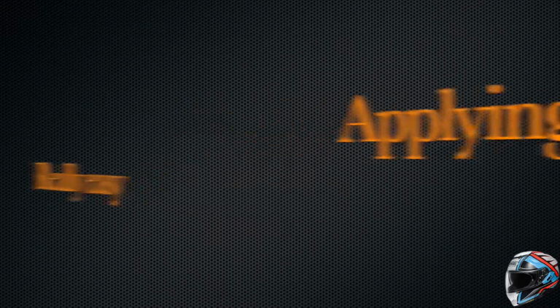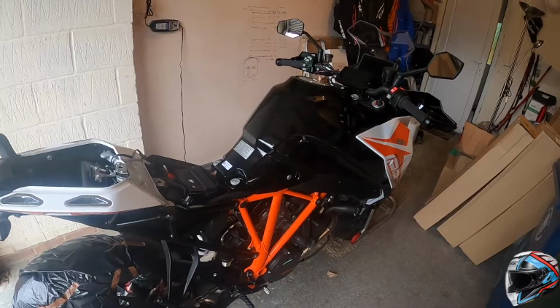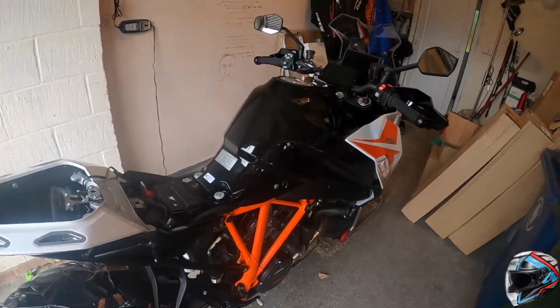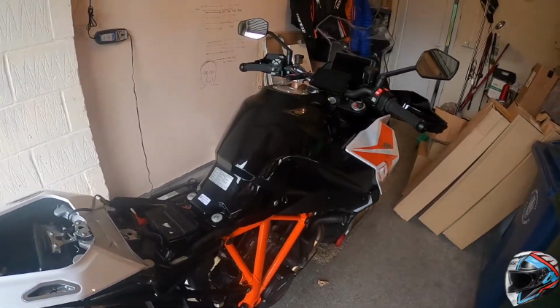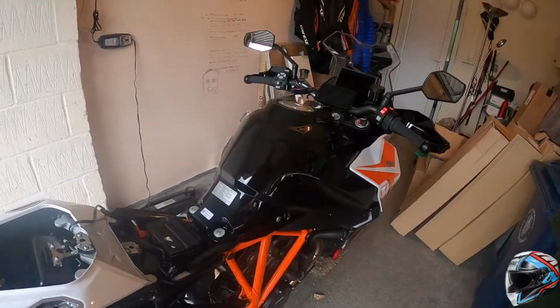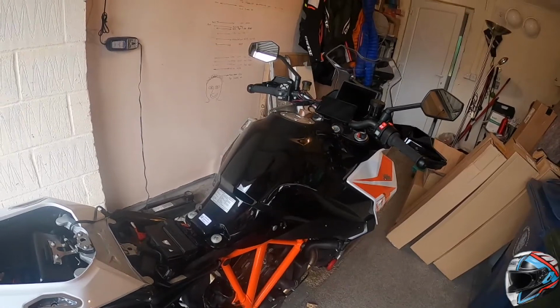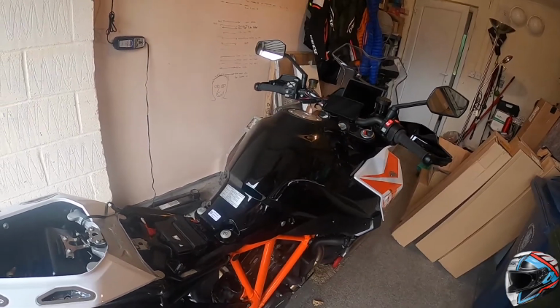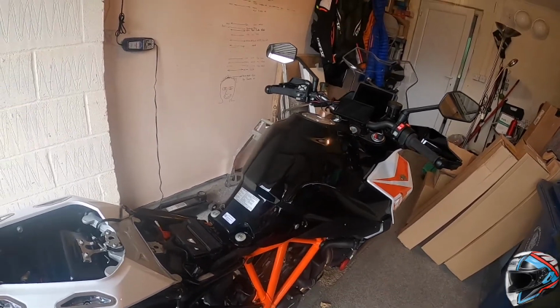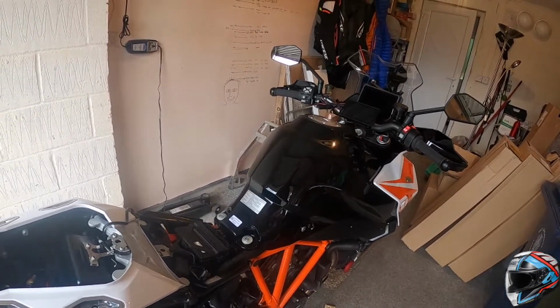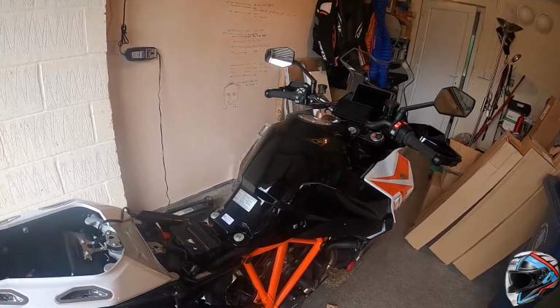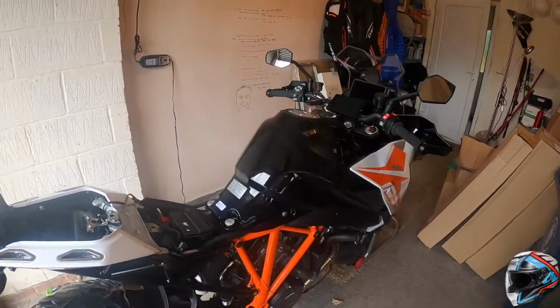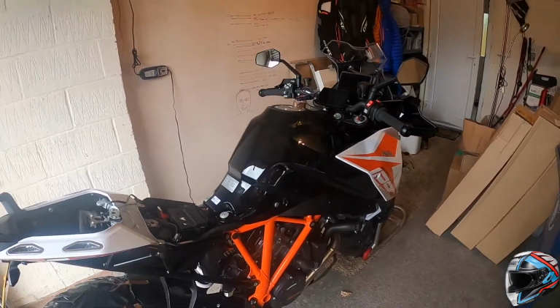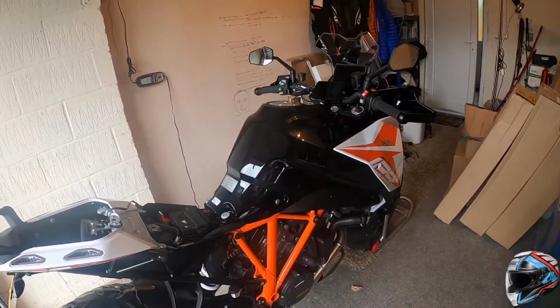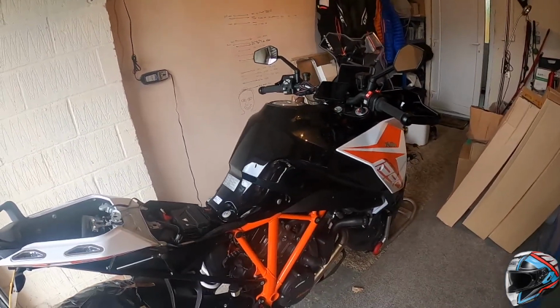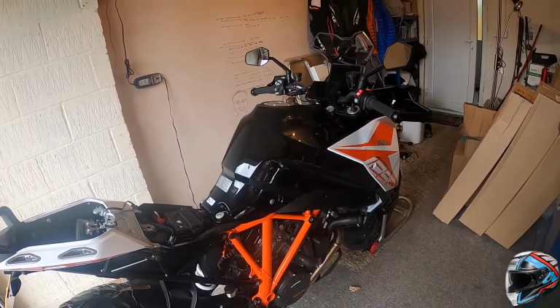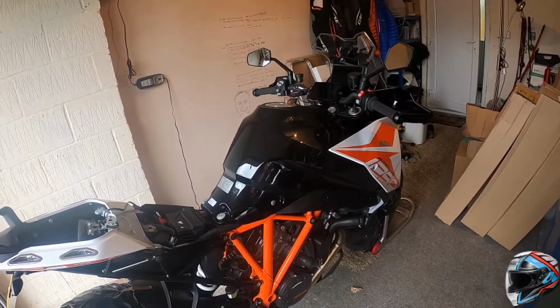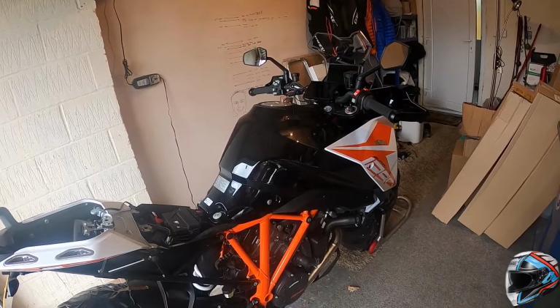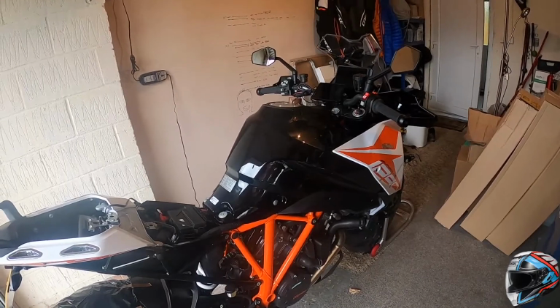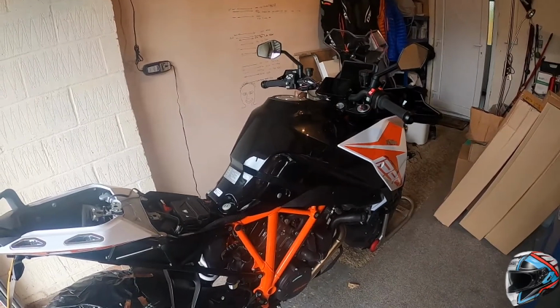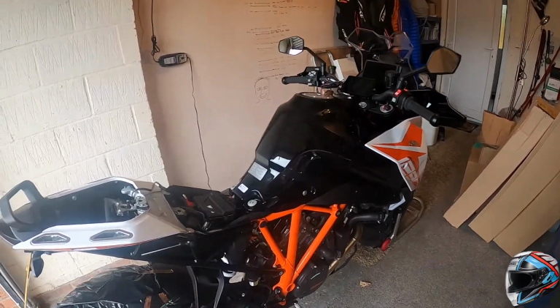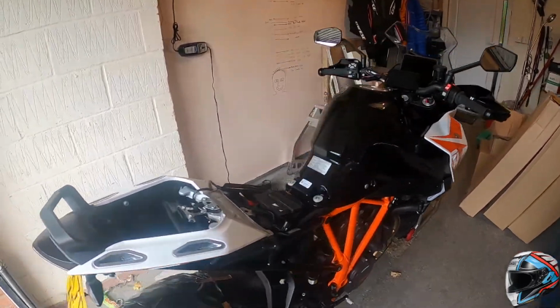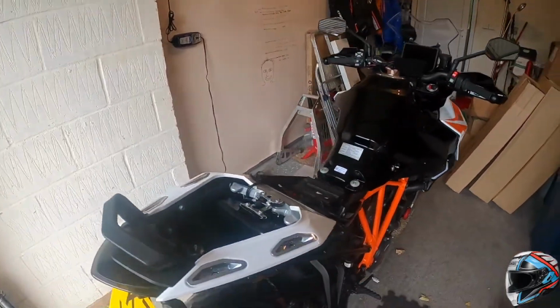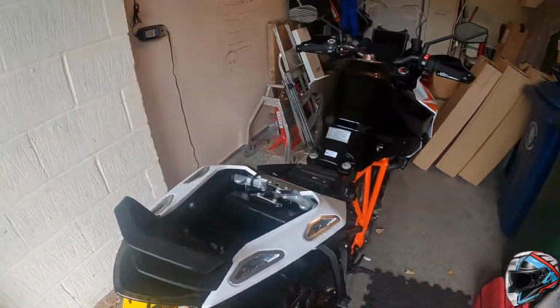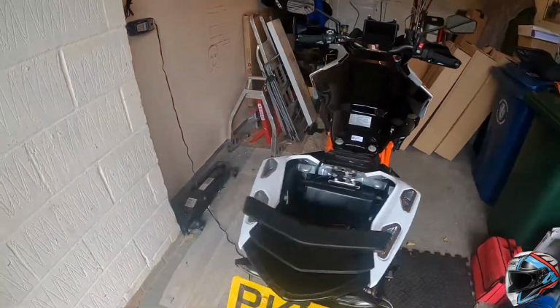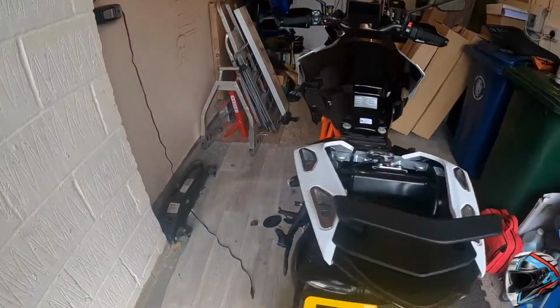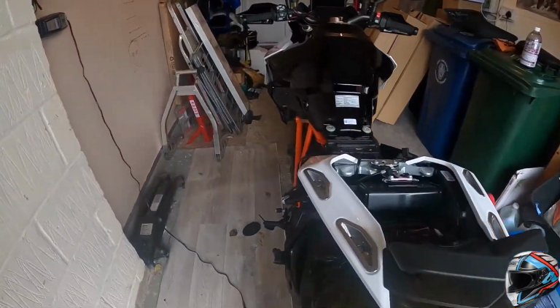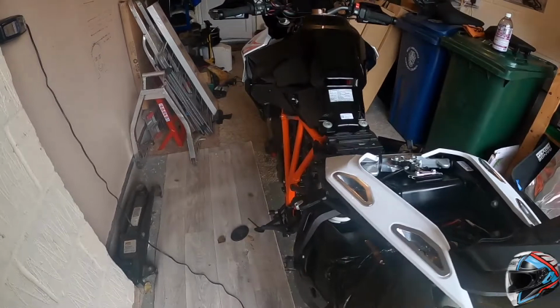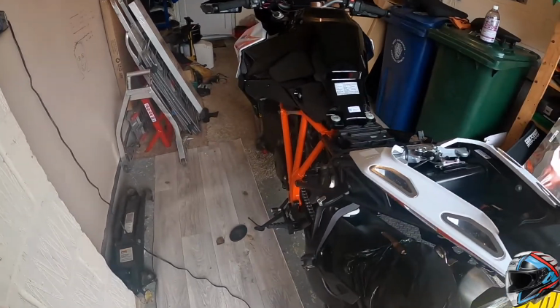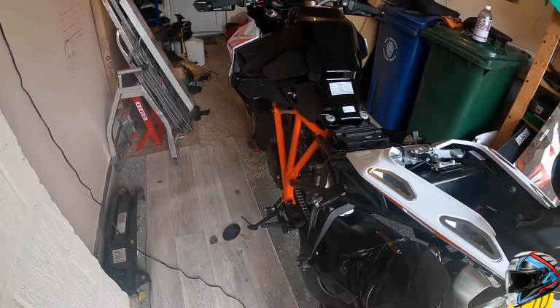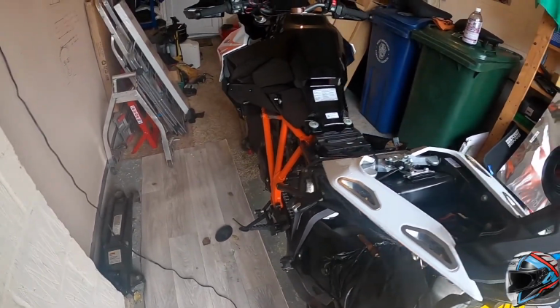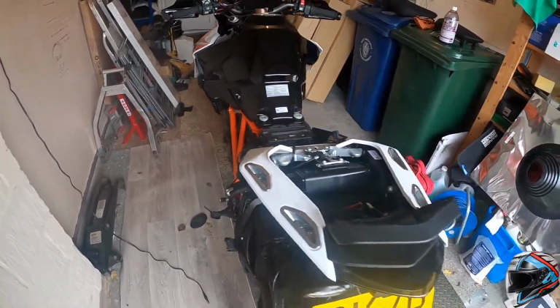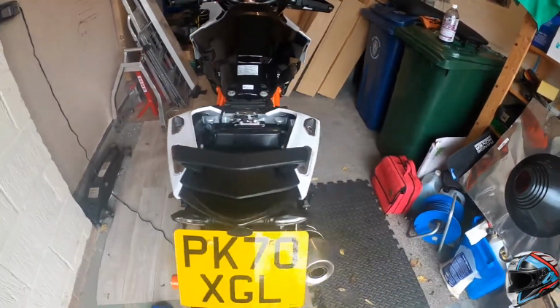For those who don't know, ACF 50 was produced for the aerospace industry to protect fuselages from all weather. So yeah, very good product.